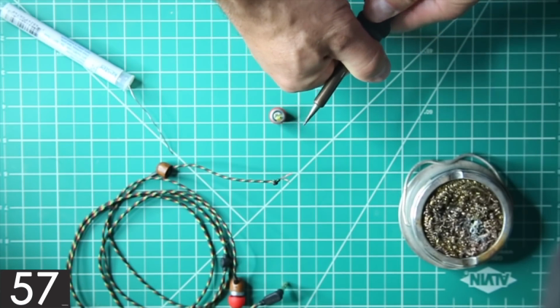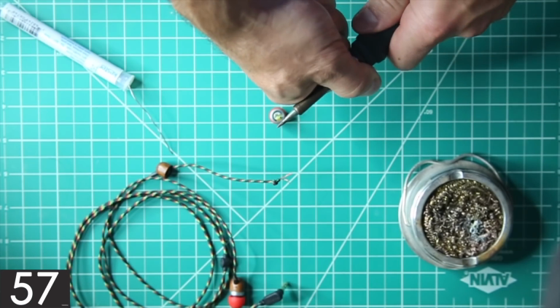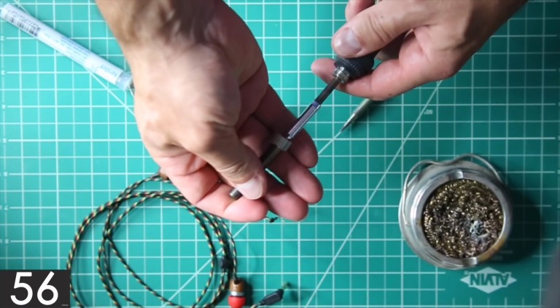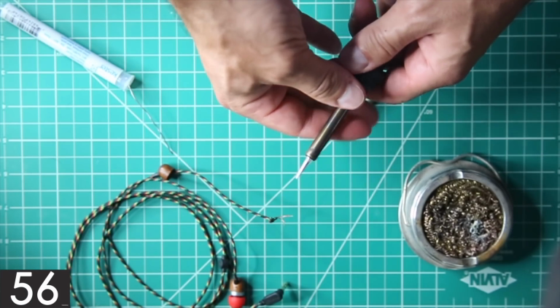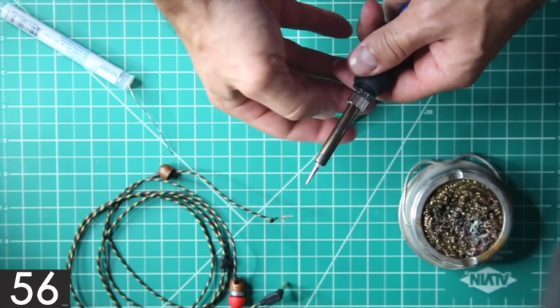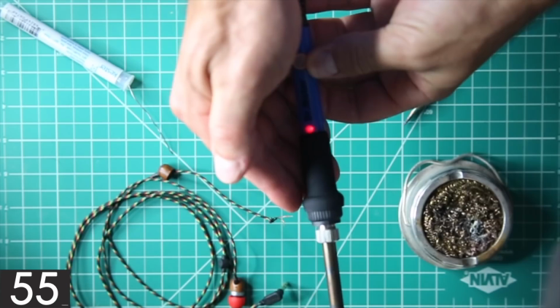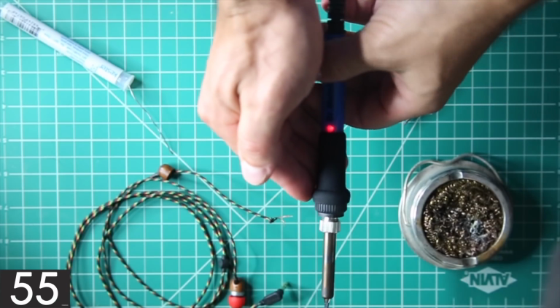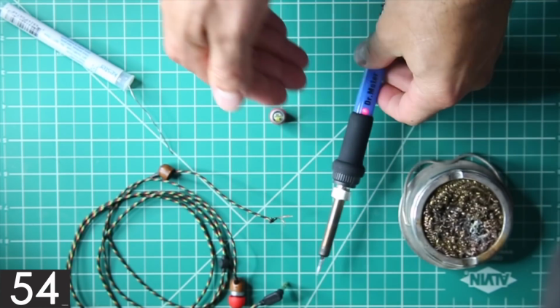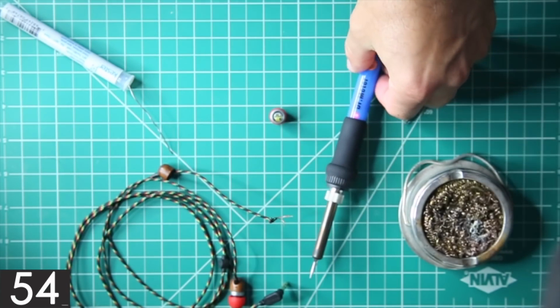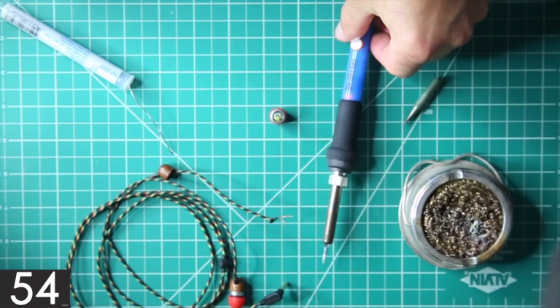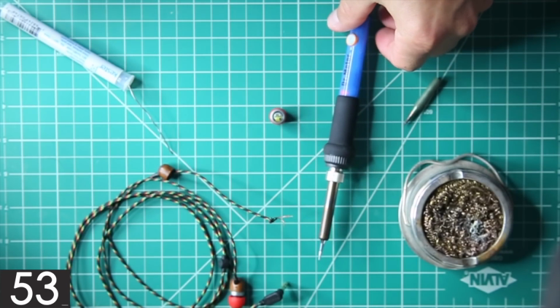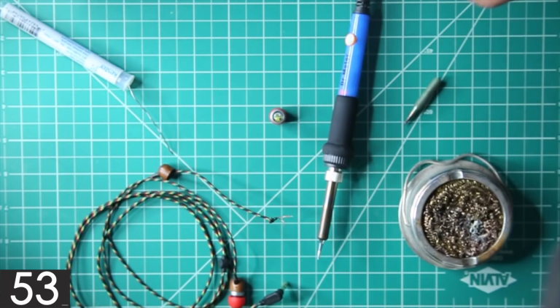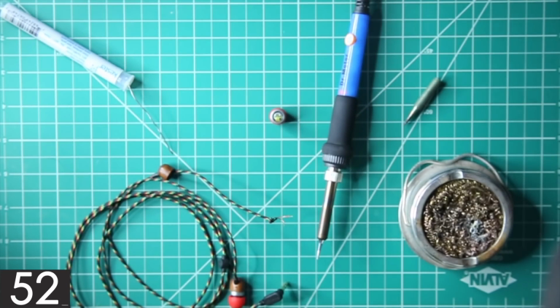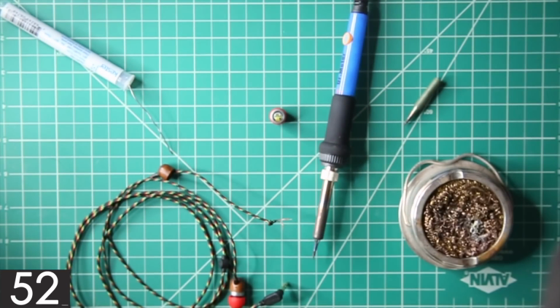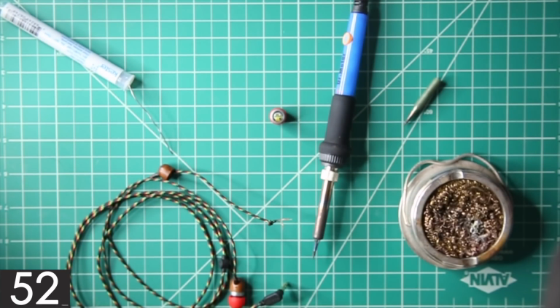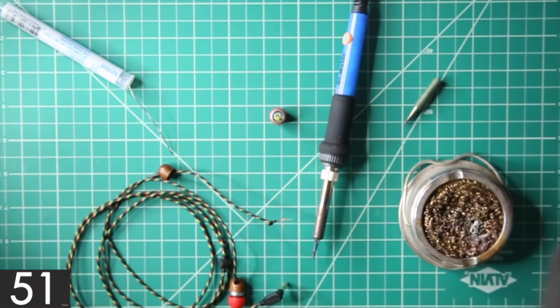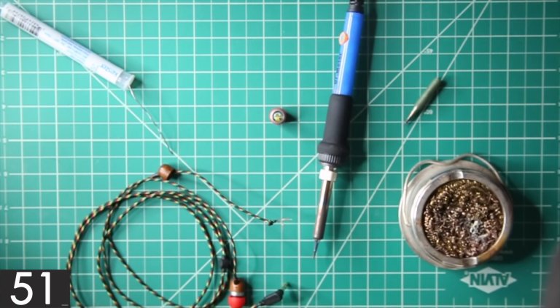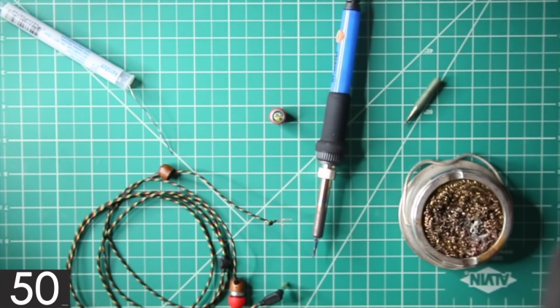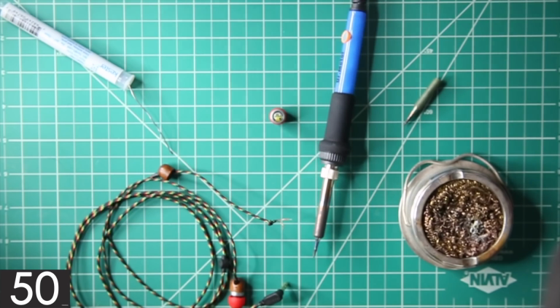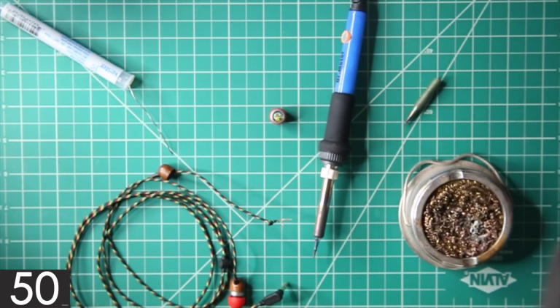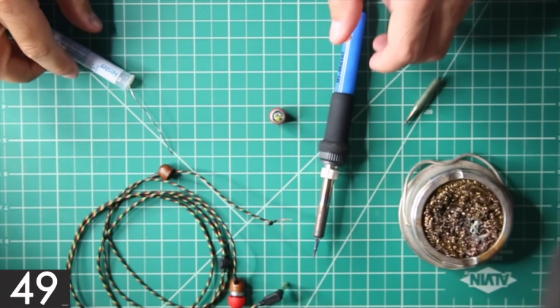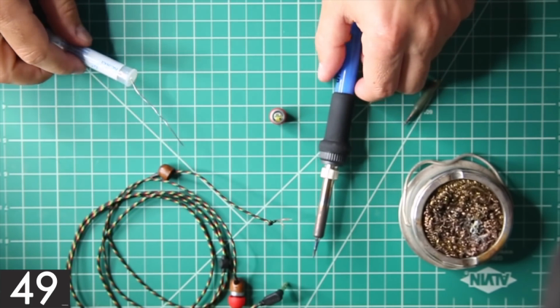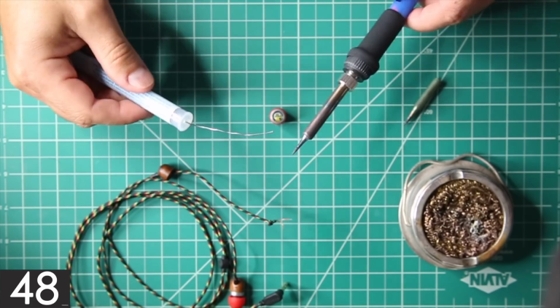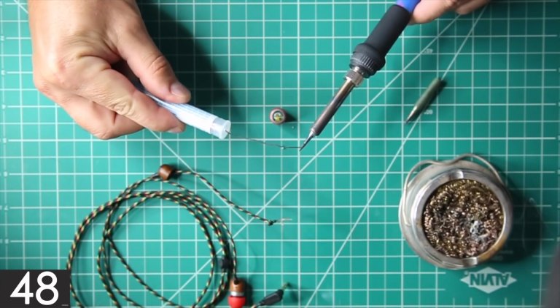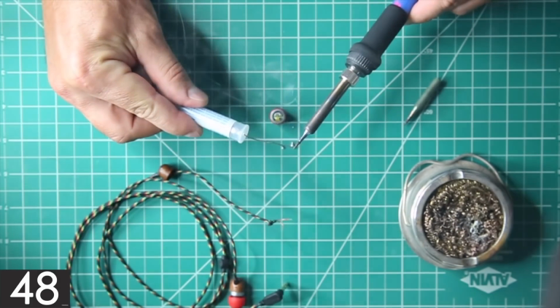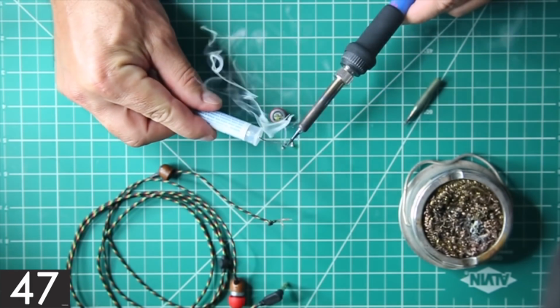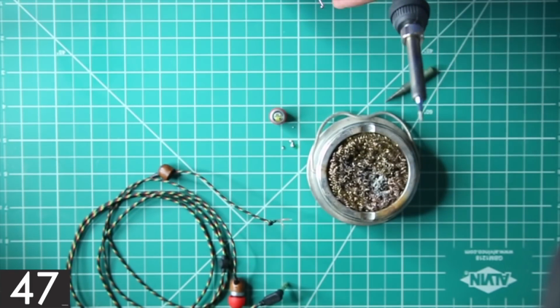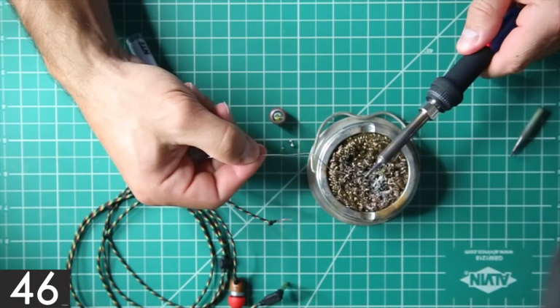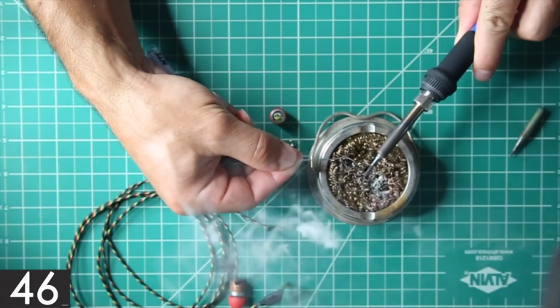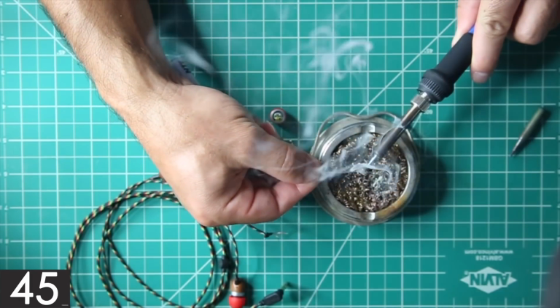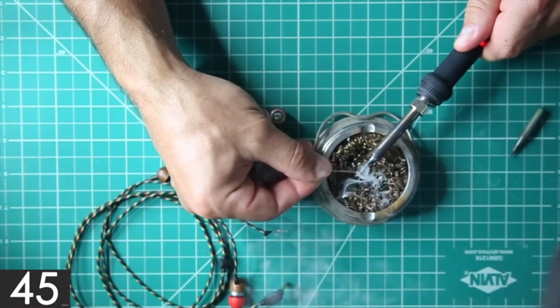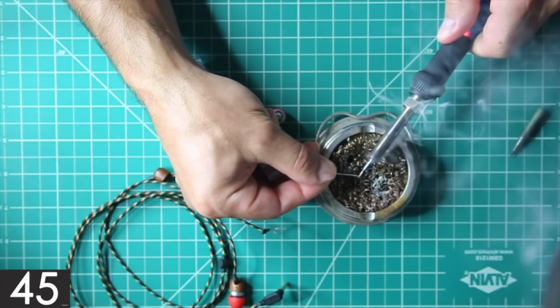Now, on to the project. I decided to replace the tip with a different one that was slightly smaller. Of course, before soldering anything, it's a good idea to tin the tip of the soldering iron as preparation.